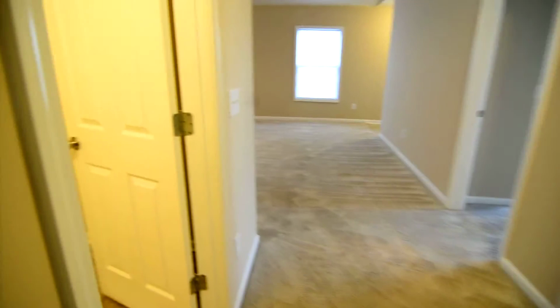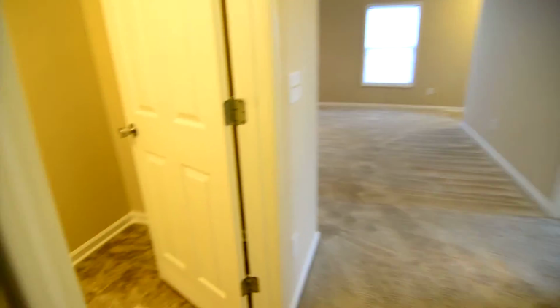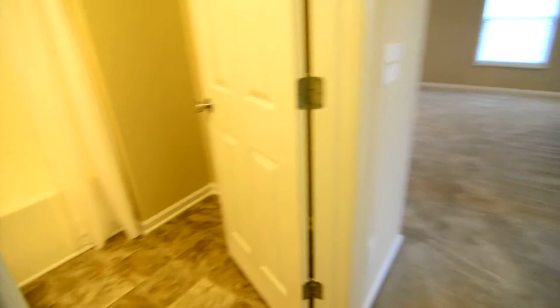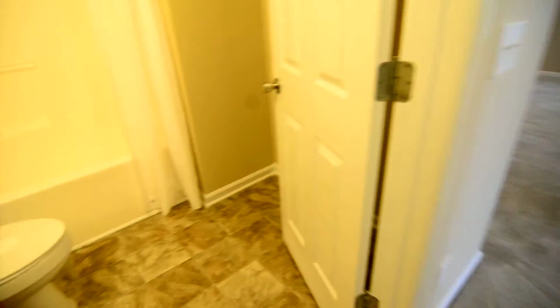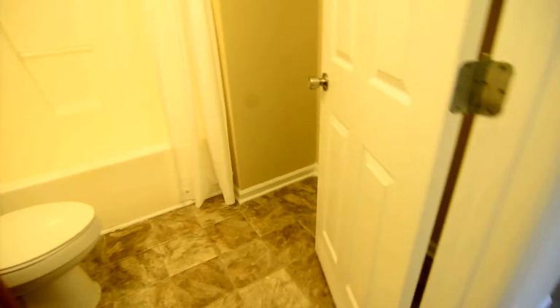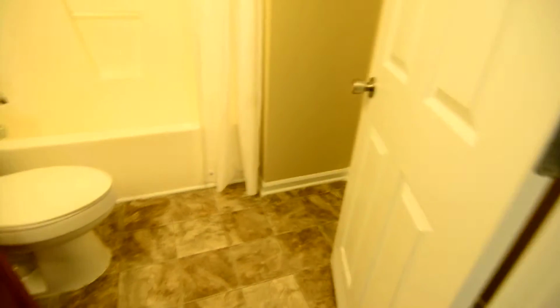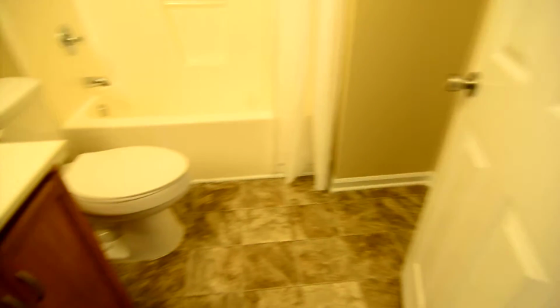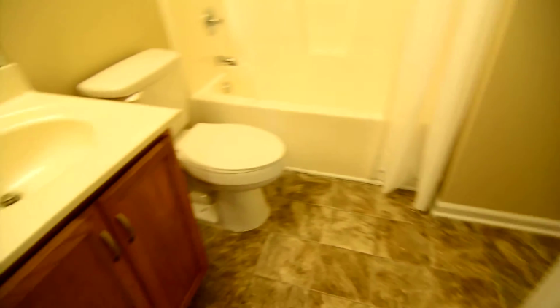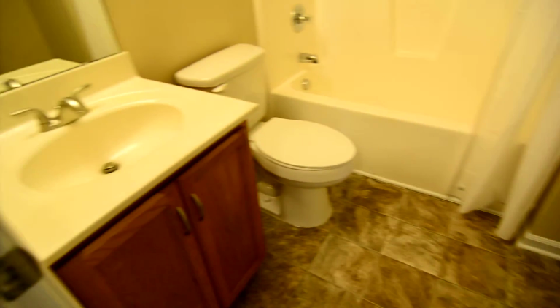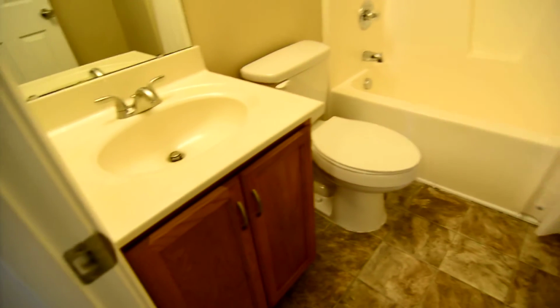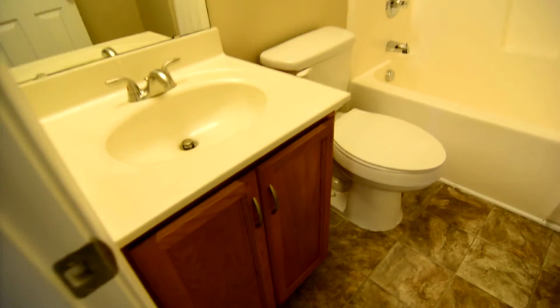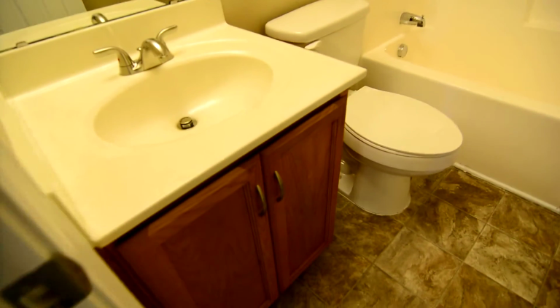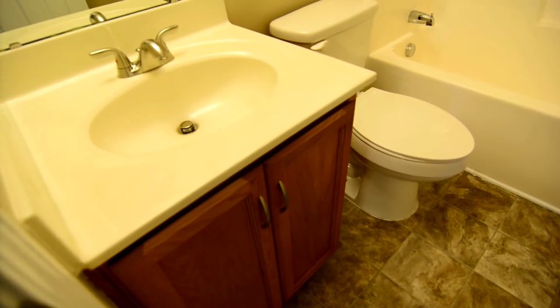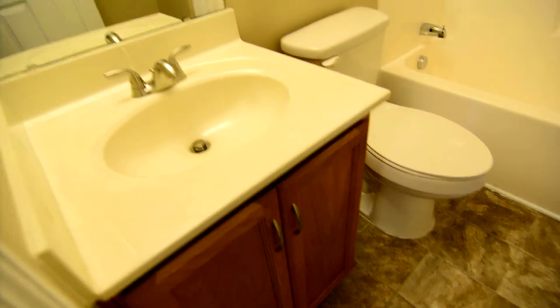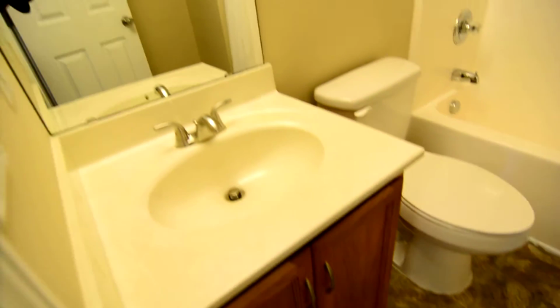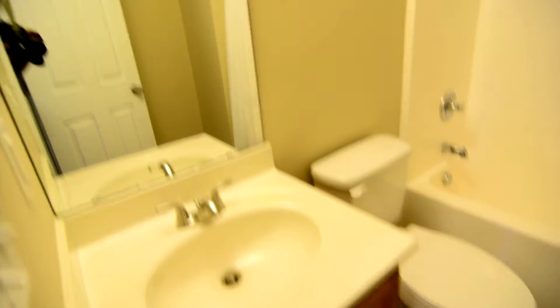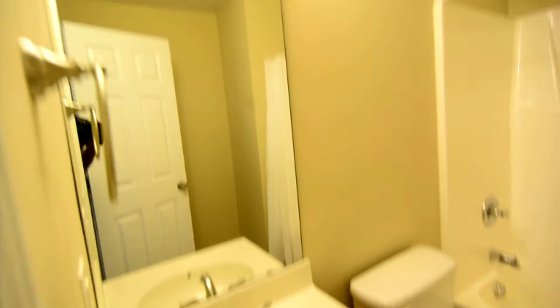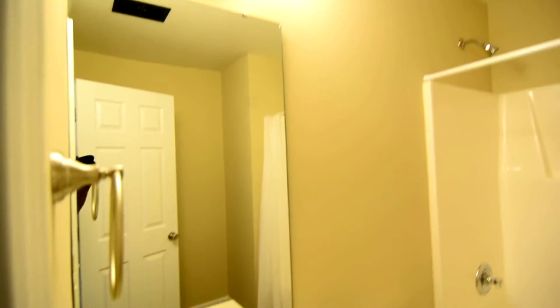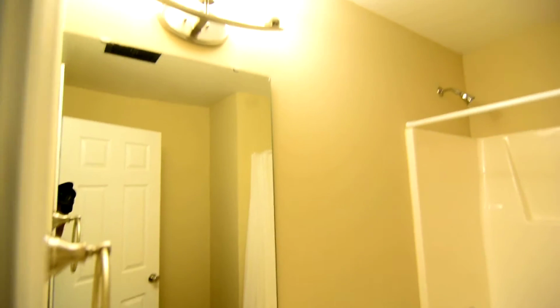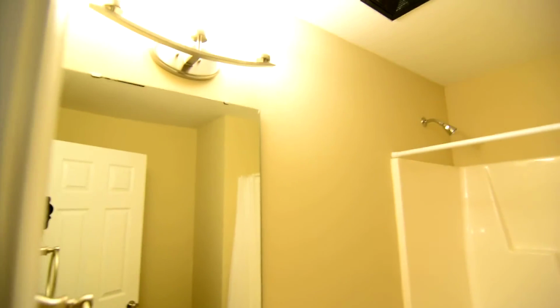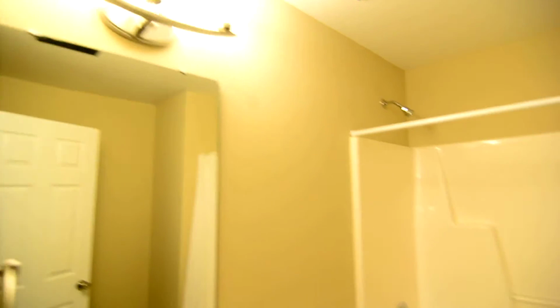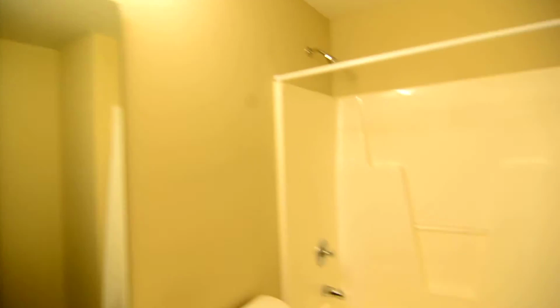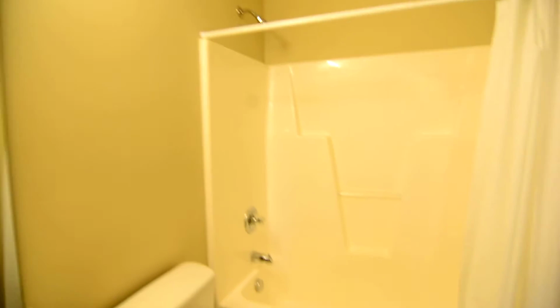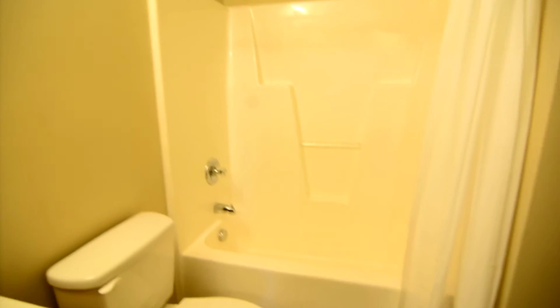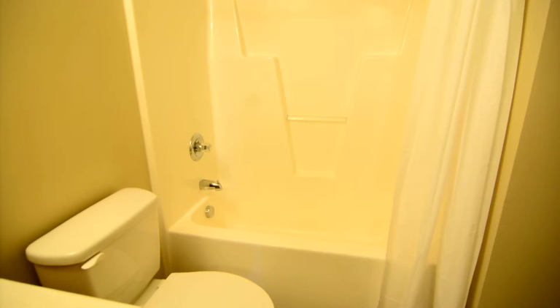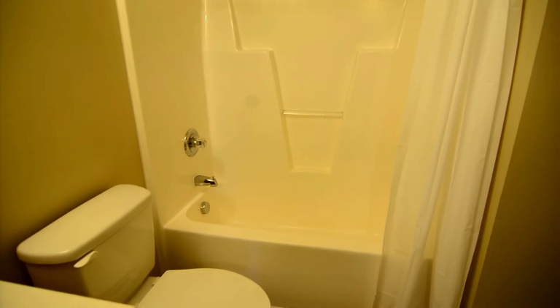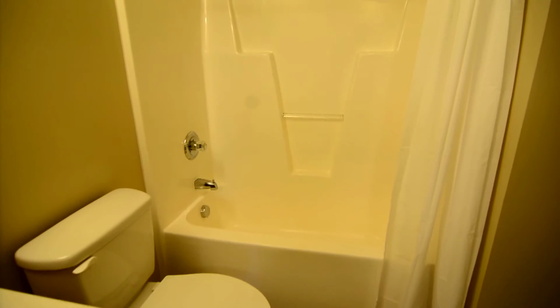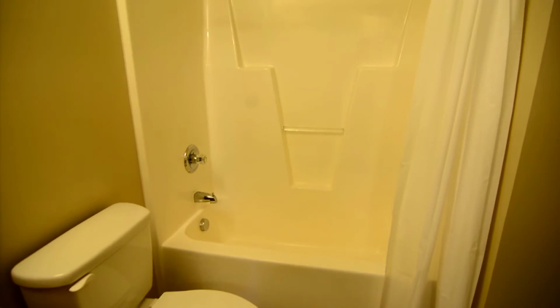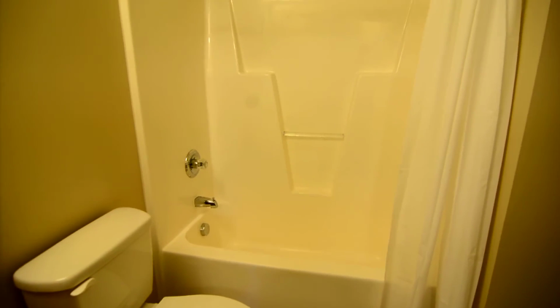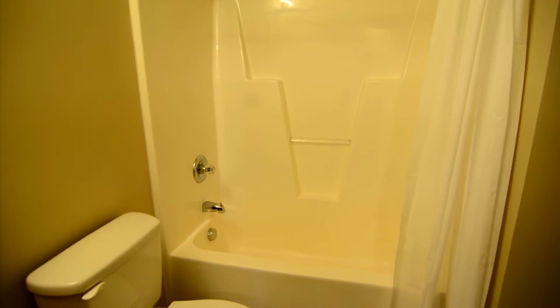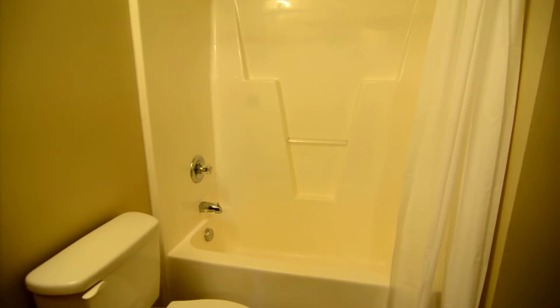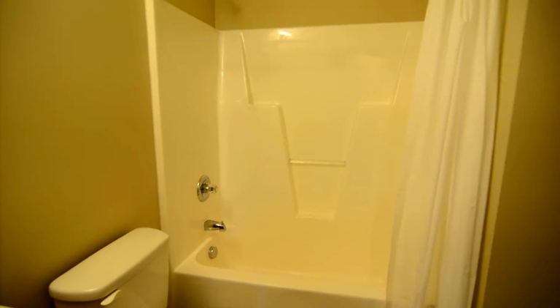Last but not least, your second full bath. You can see a single vanity, updated lighting, and a shower and tub.